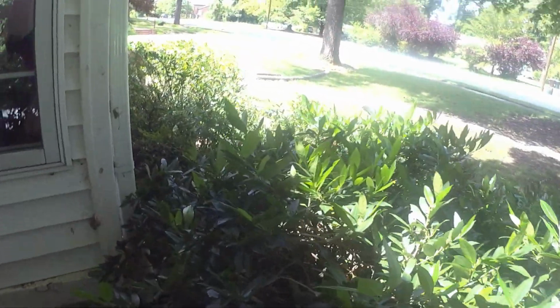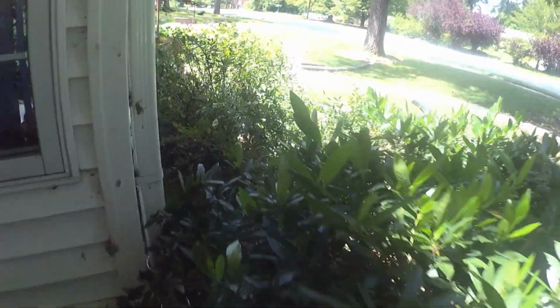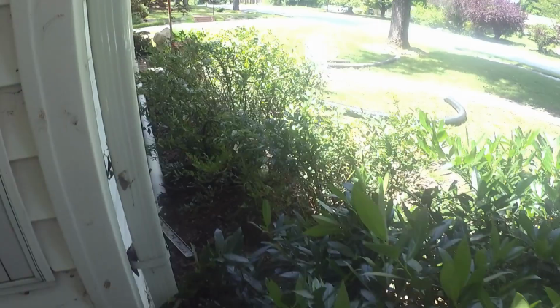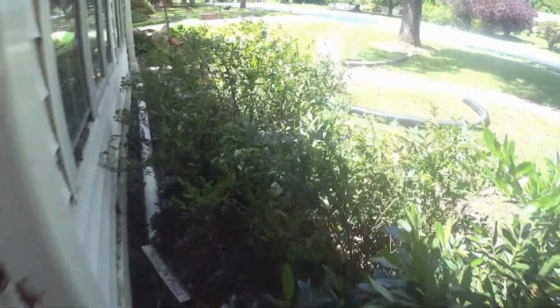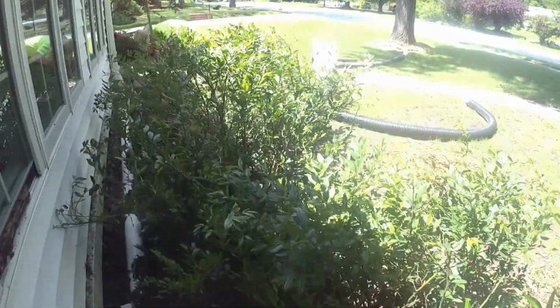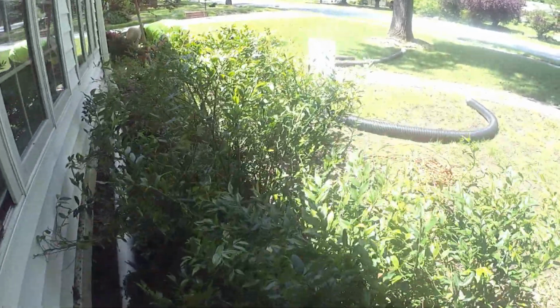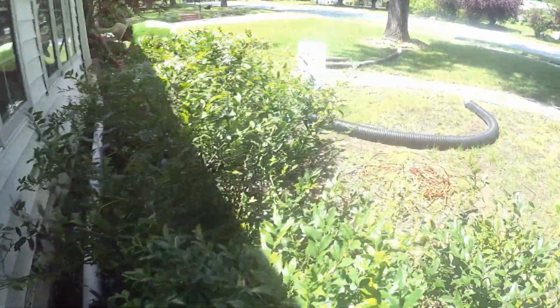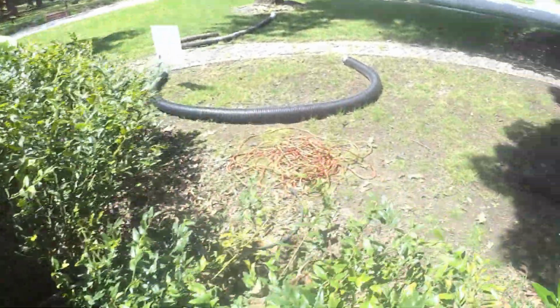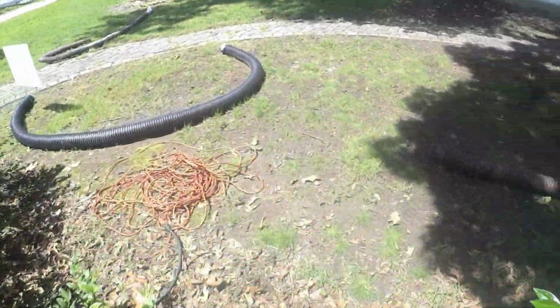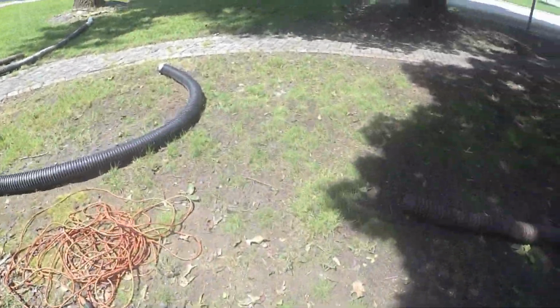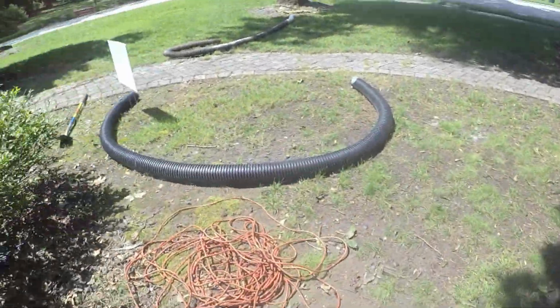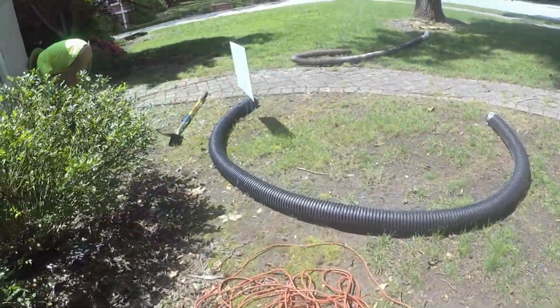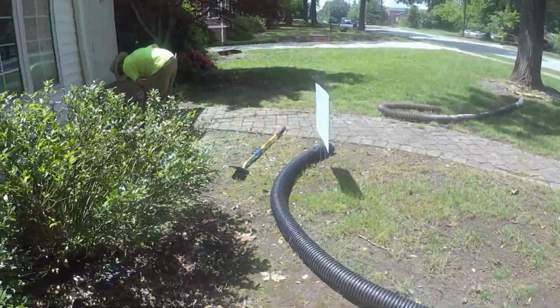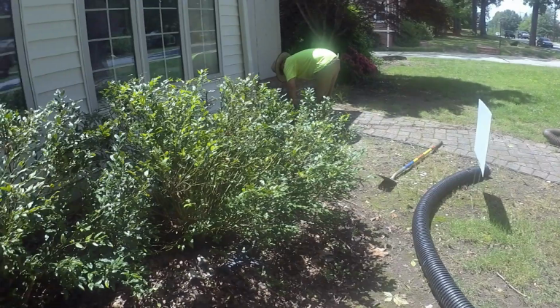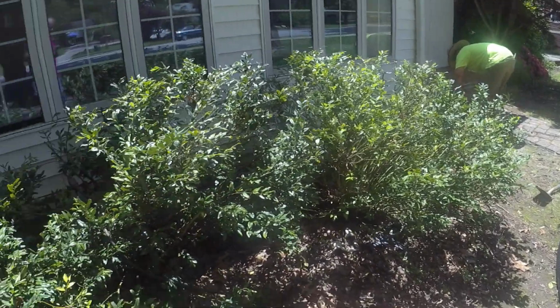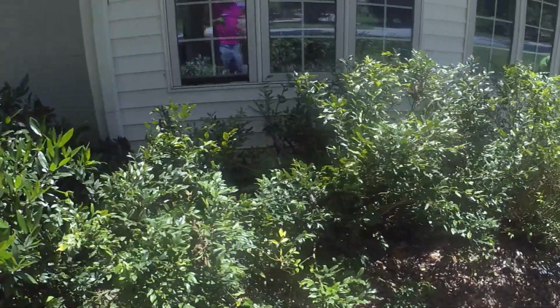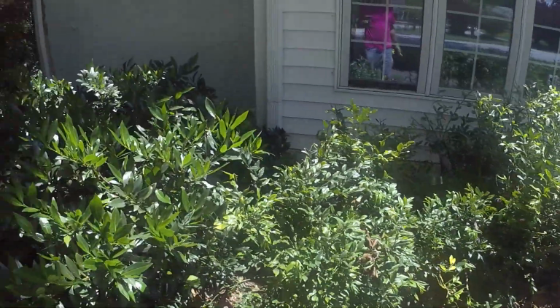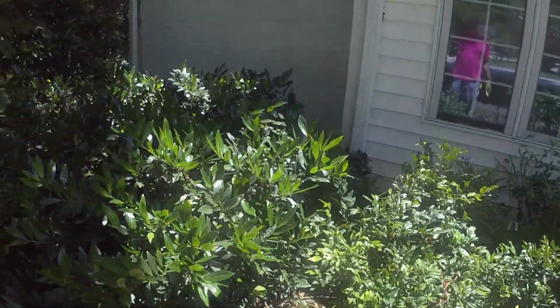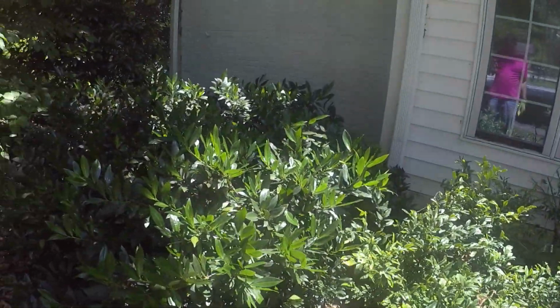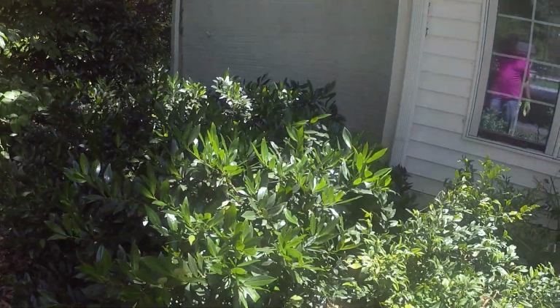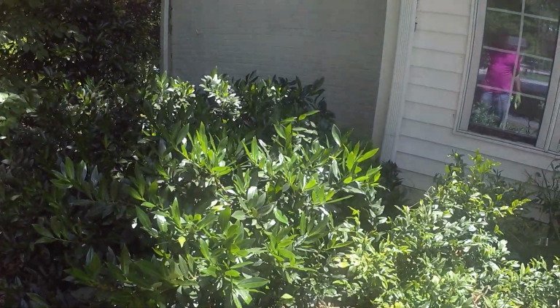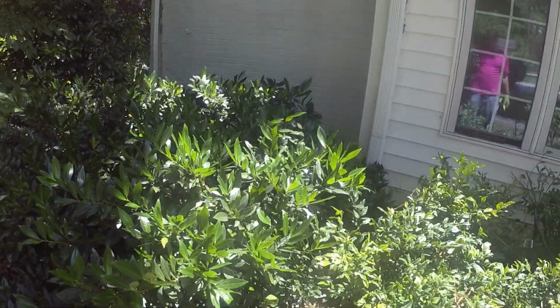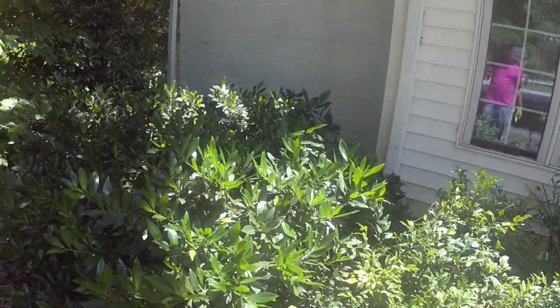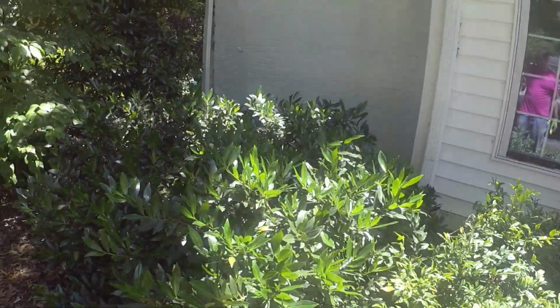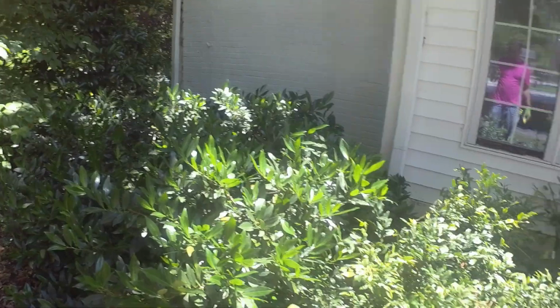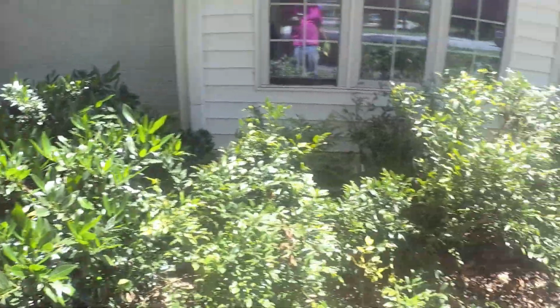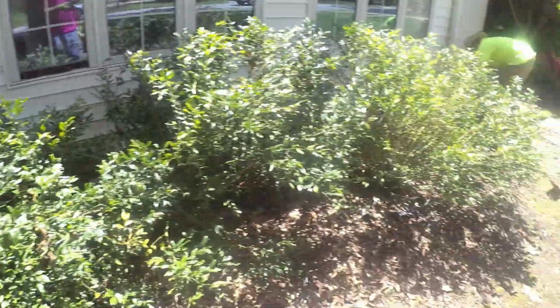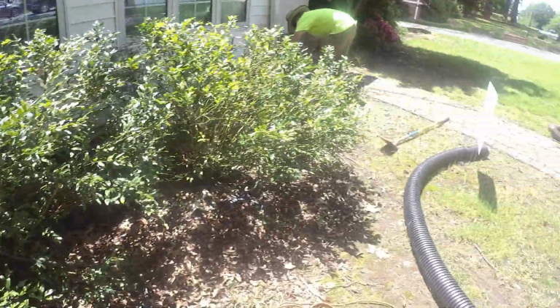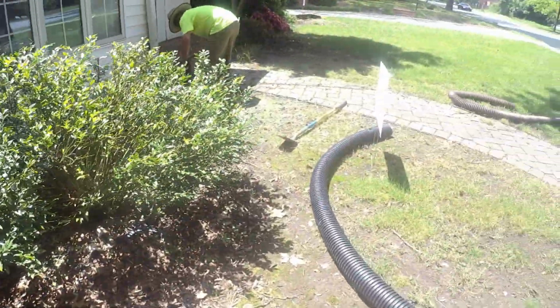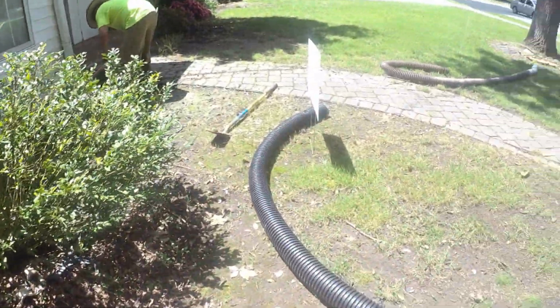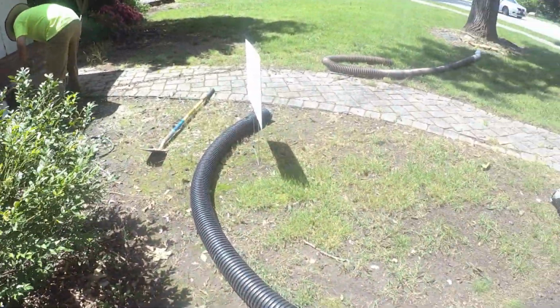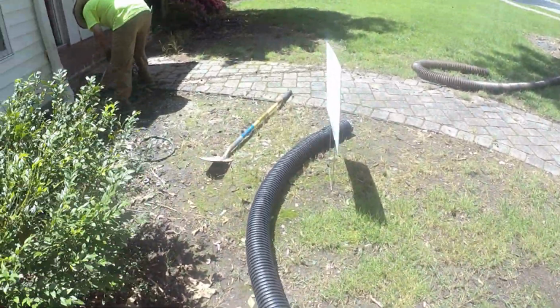We've gotten really busy with all the rain. We did this before 811 had marked, so we were hand-digging all this. We figured we'd get it done before we brought the machine in next week.